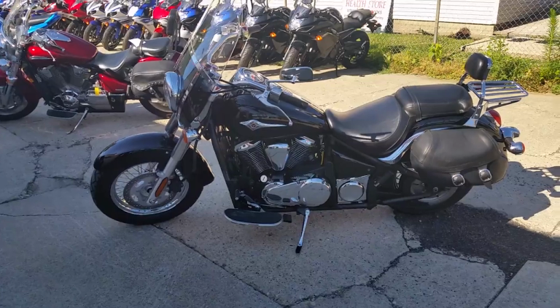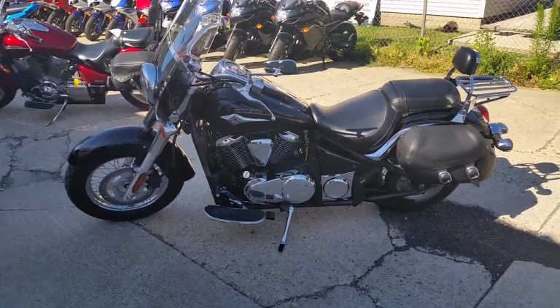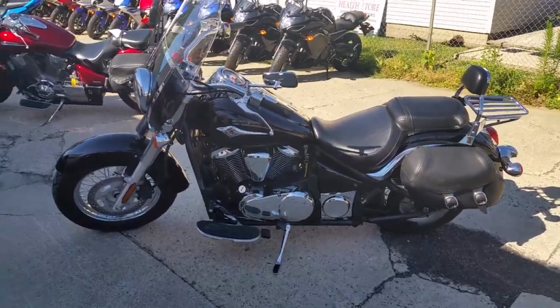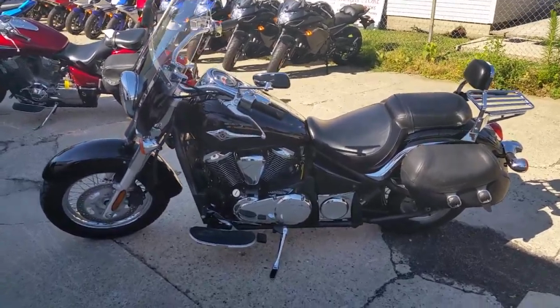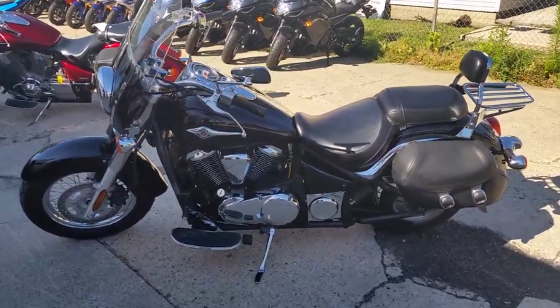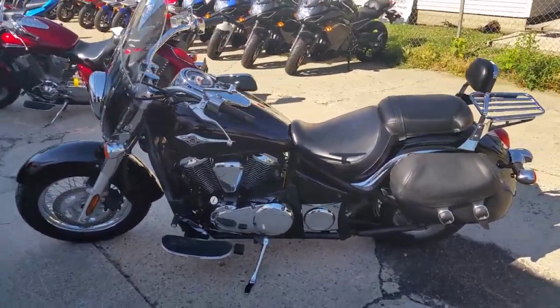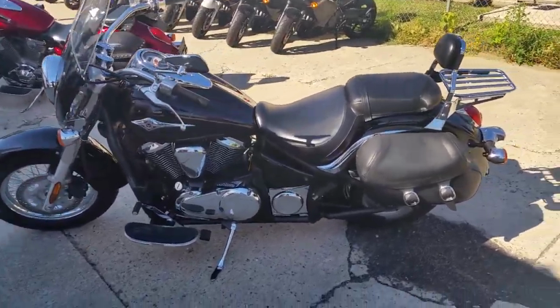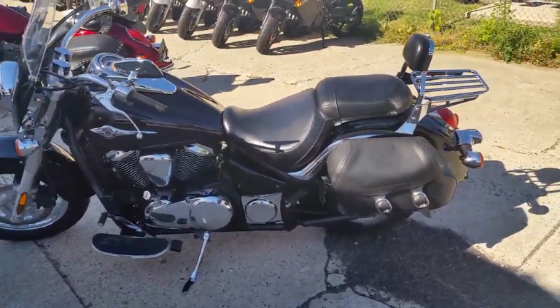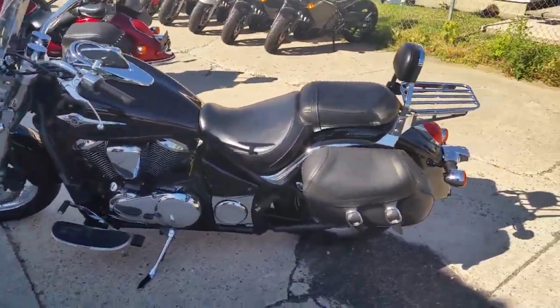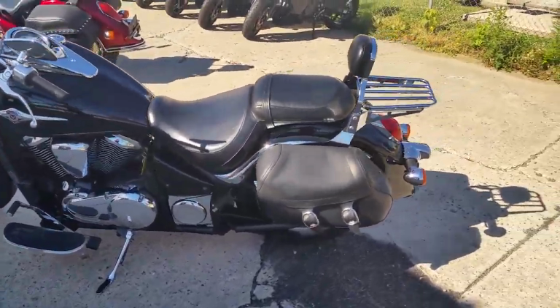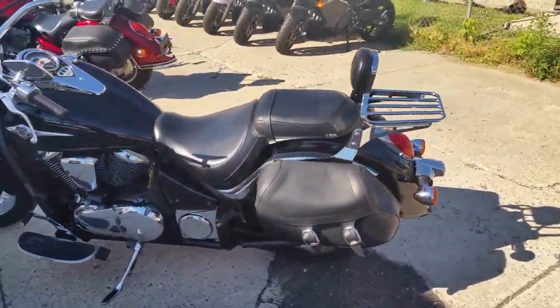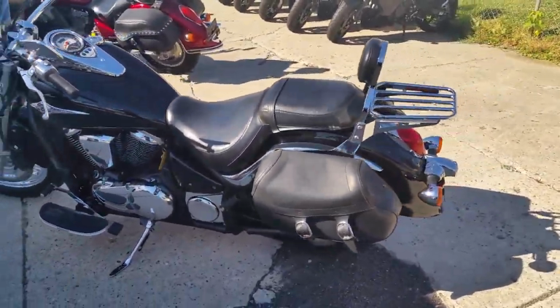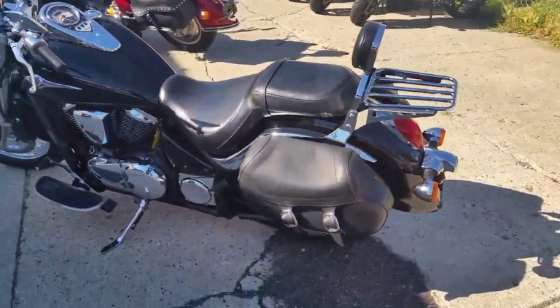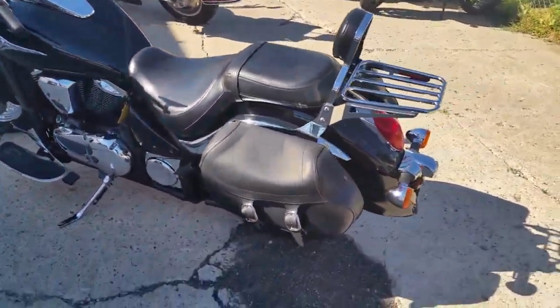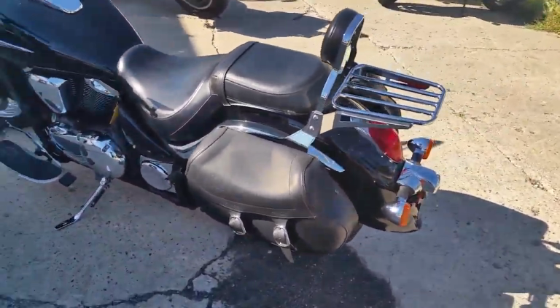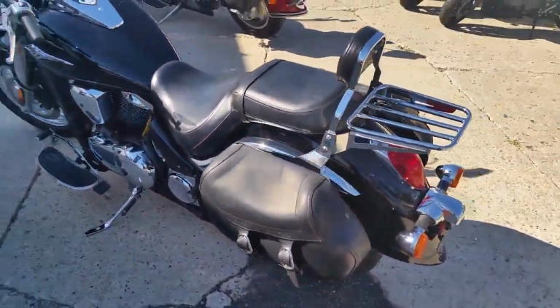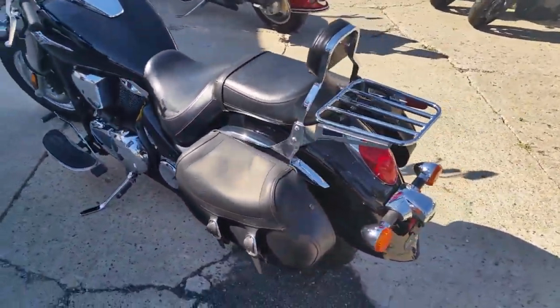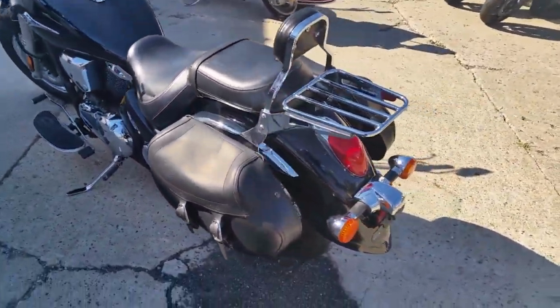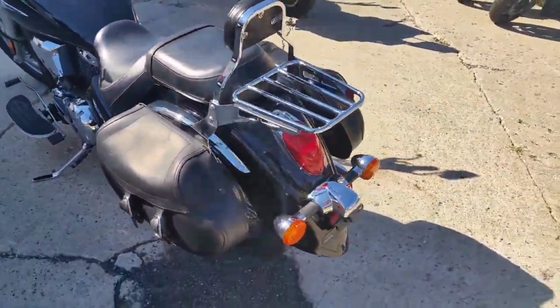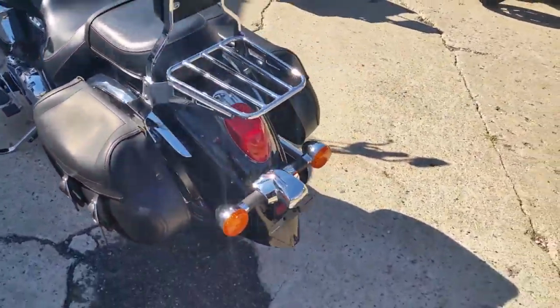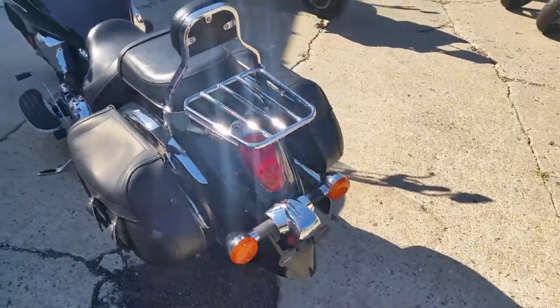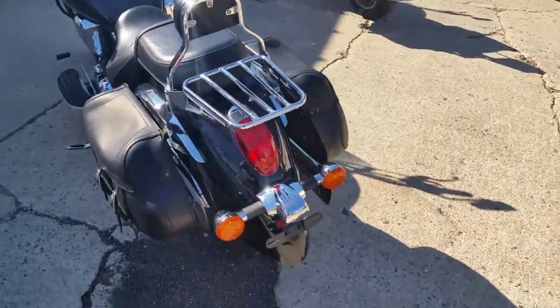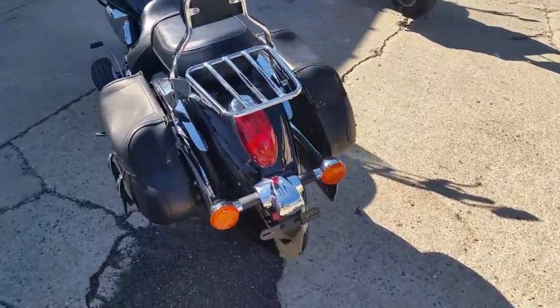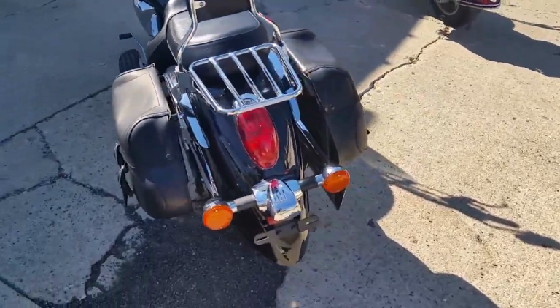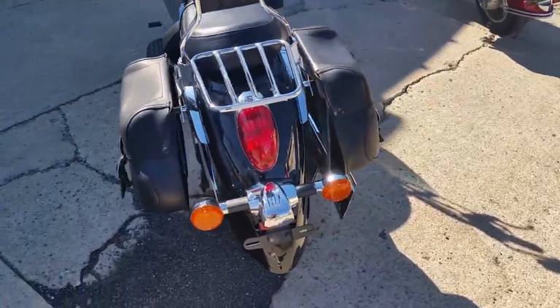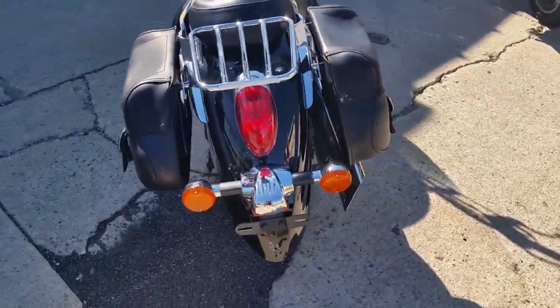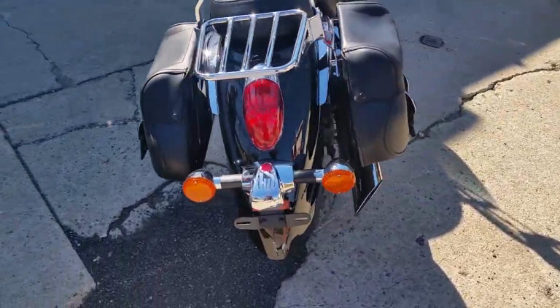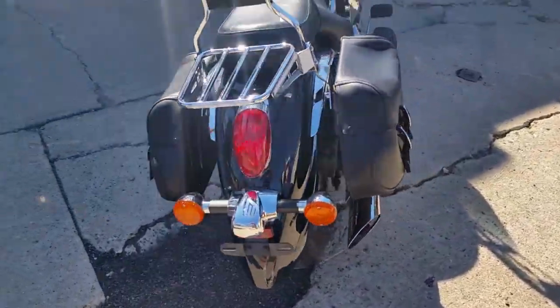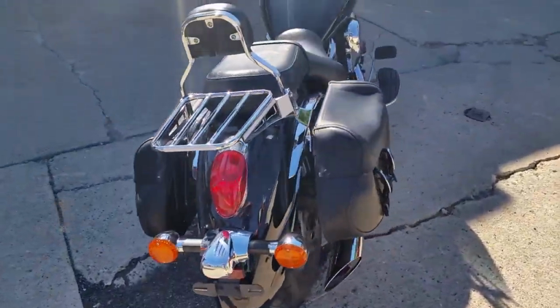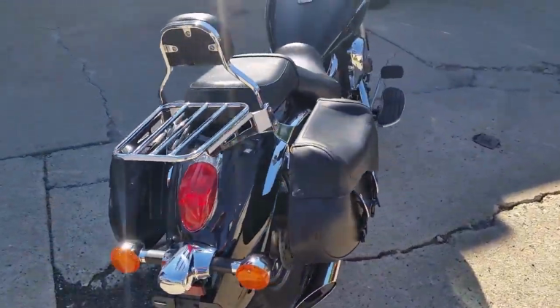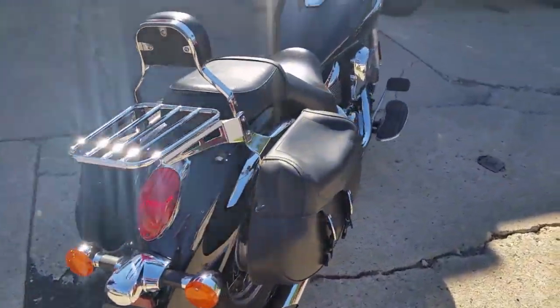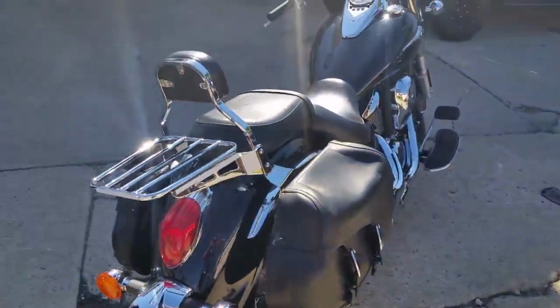We got a 2009 Kawasaki Vulcan 900cc motorcycle for sale with all the extras, and it can be yours for $89 a month.